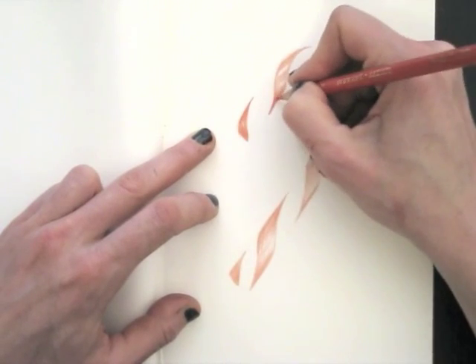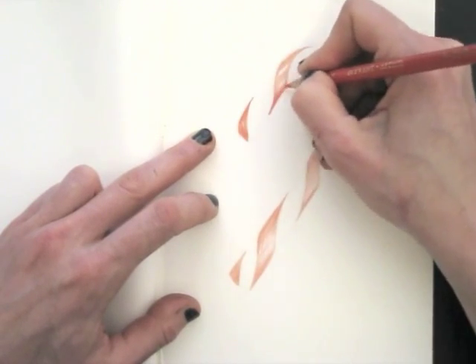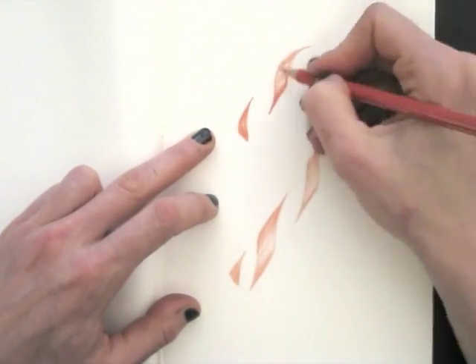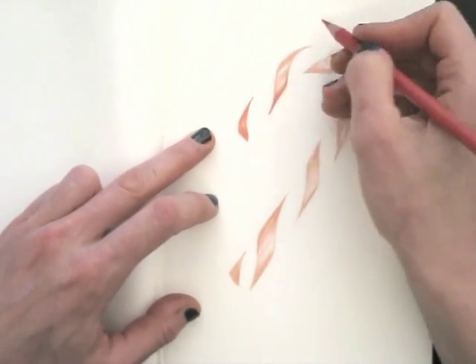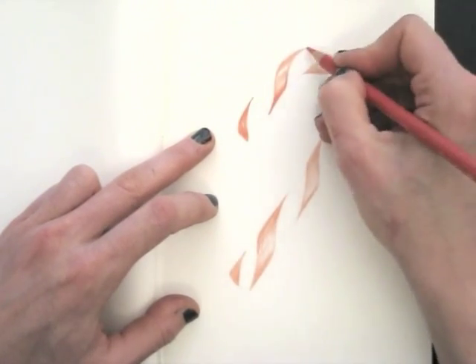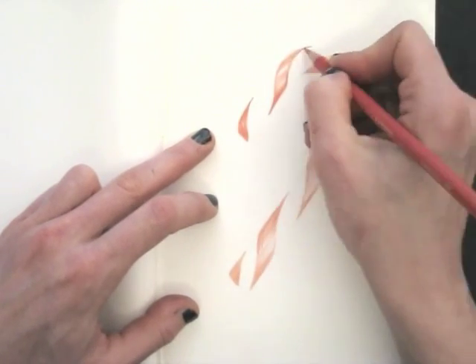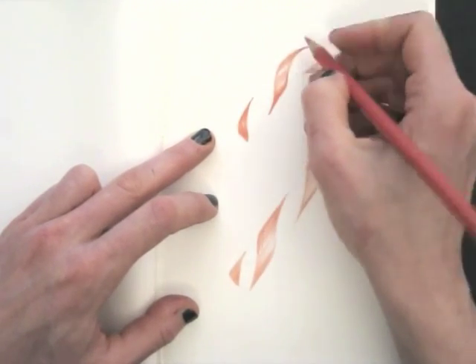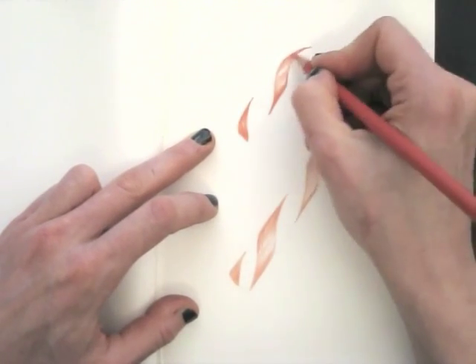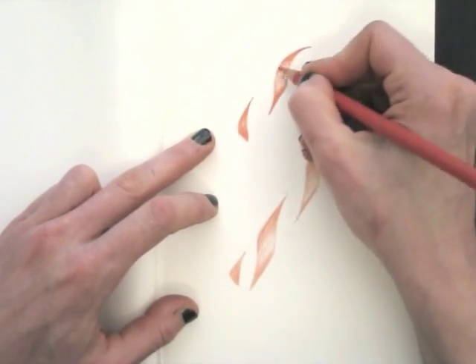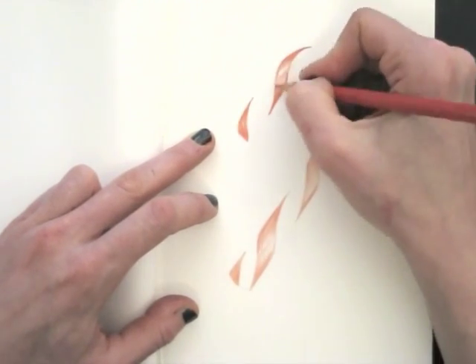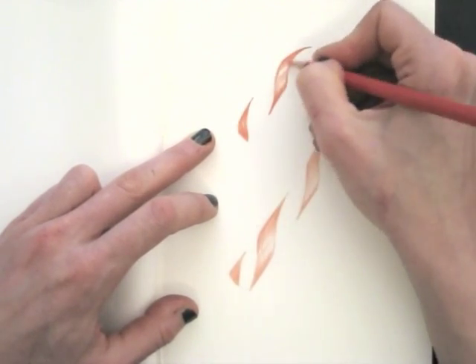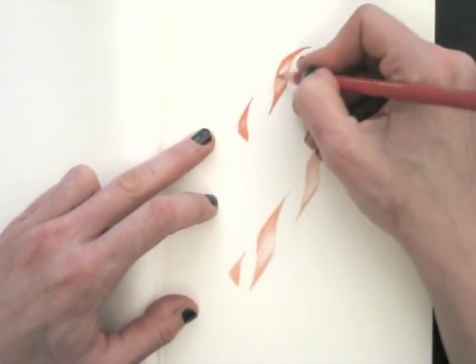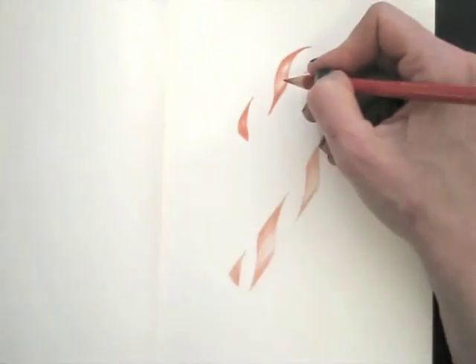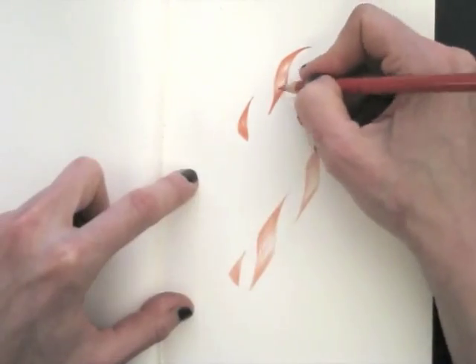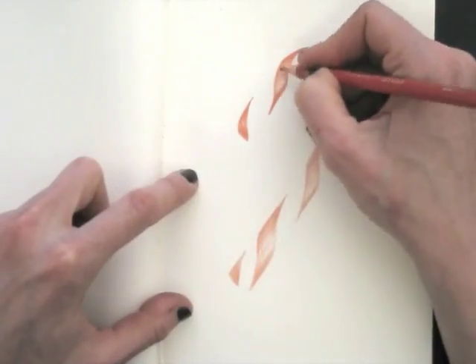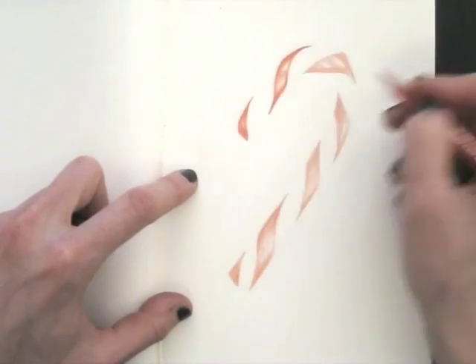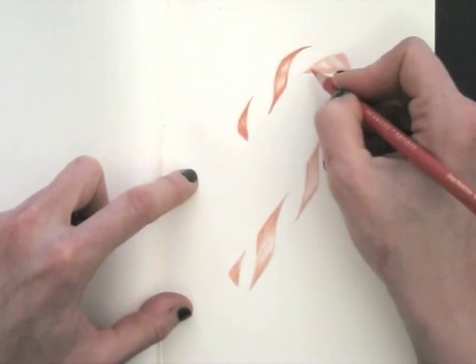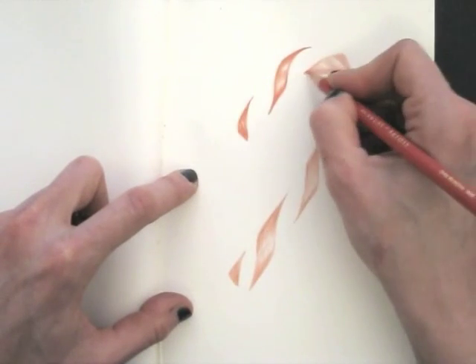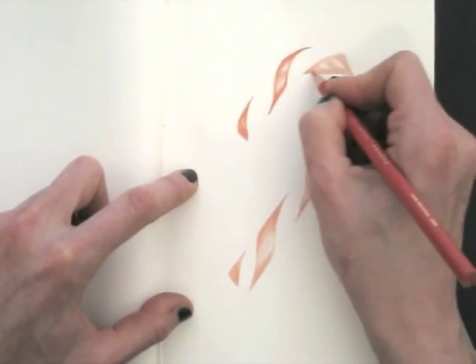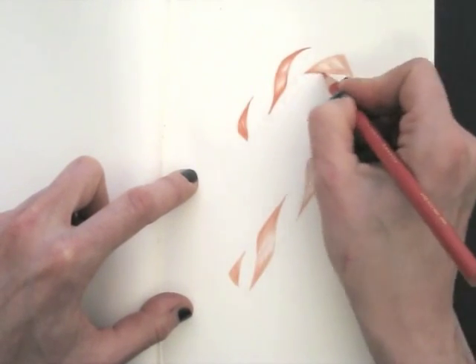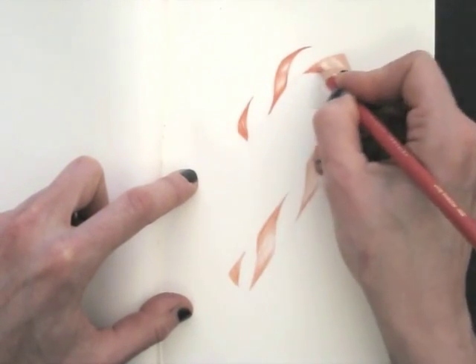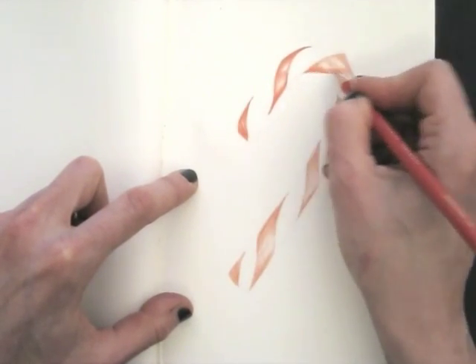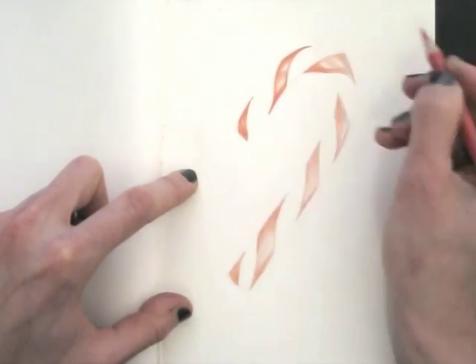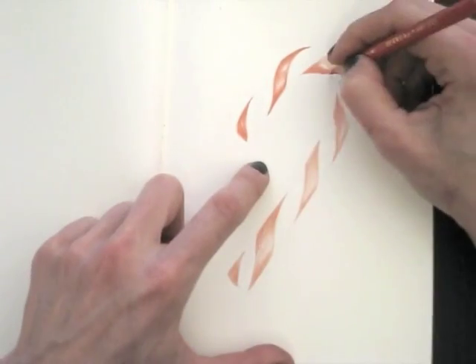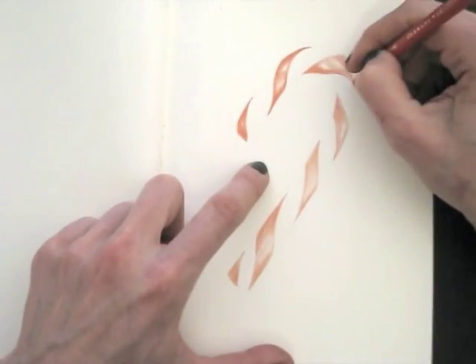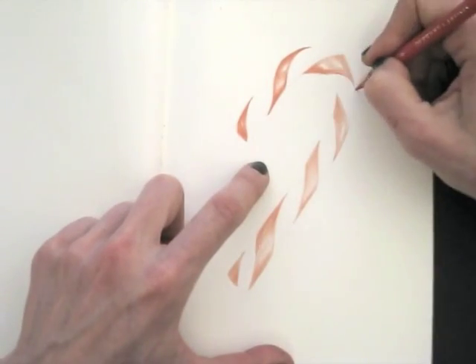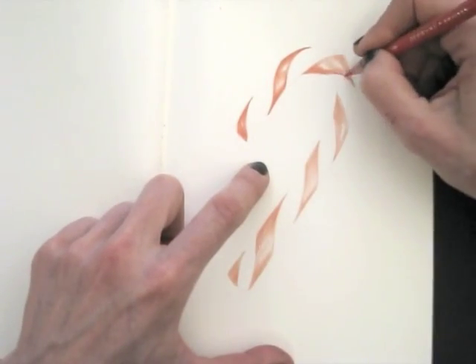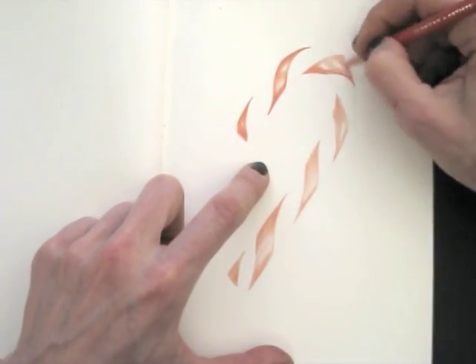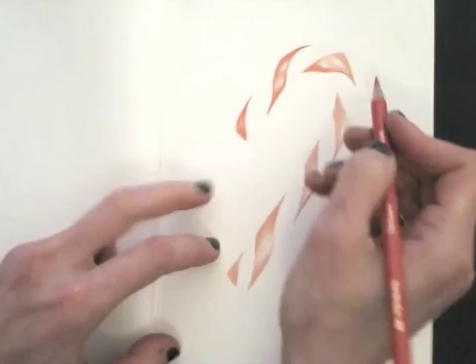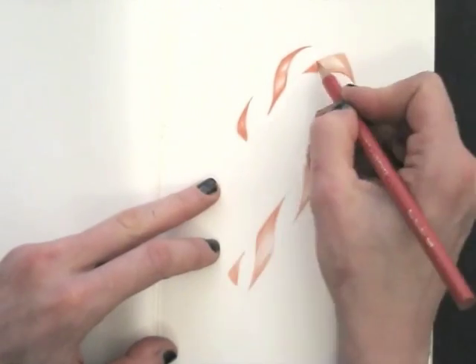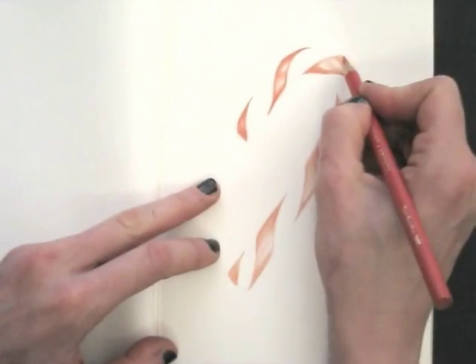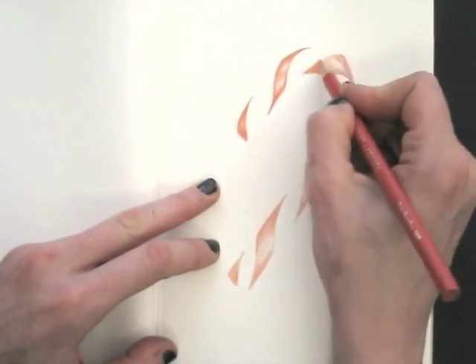Drawing realistically will make you look at things differently. You will really notice all the details, the shapes, colors and shades.